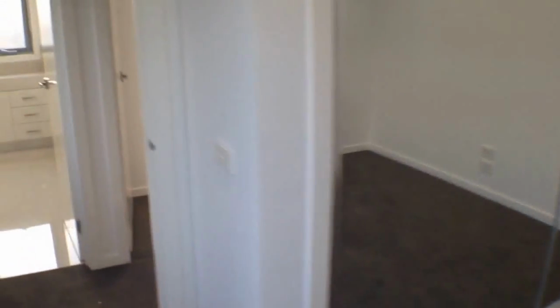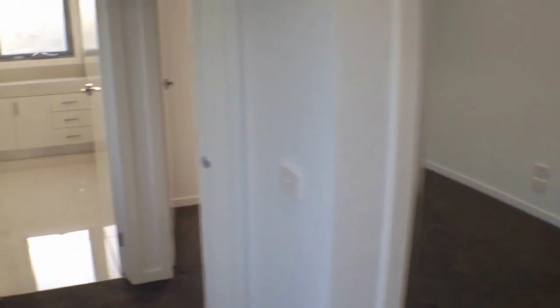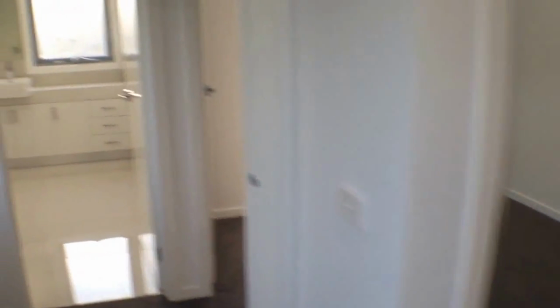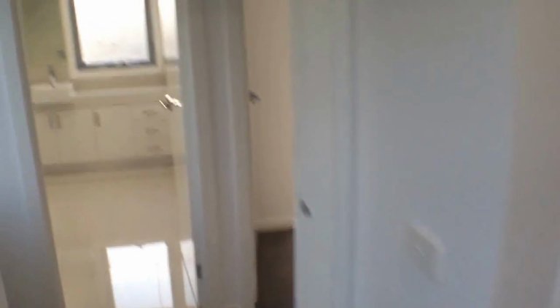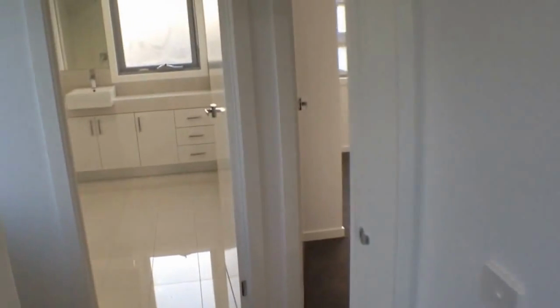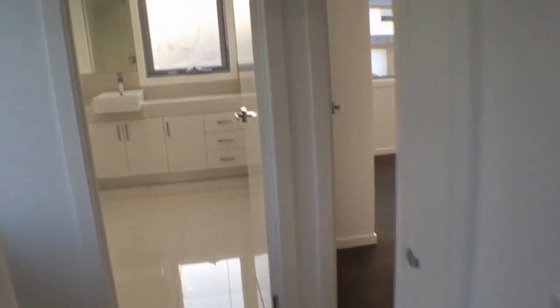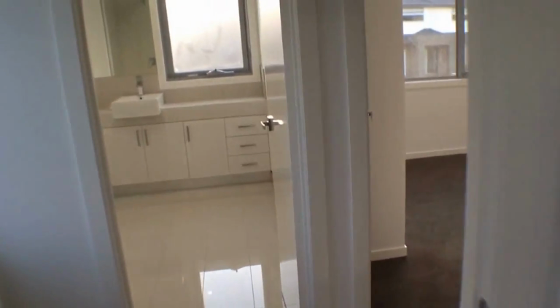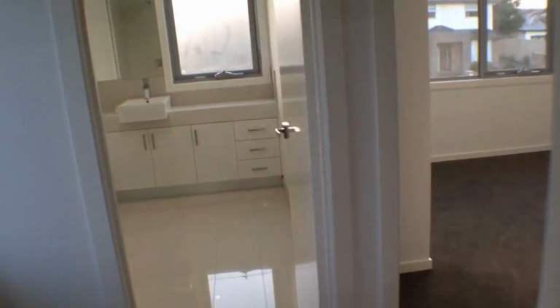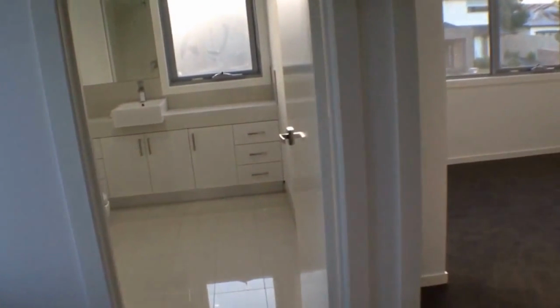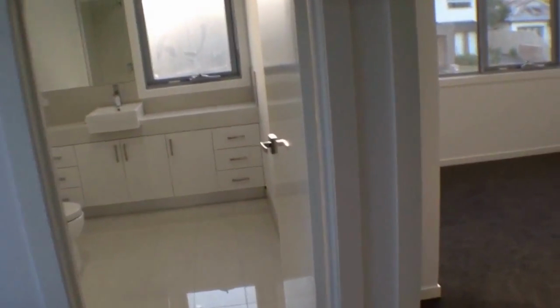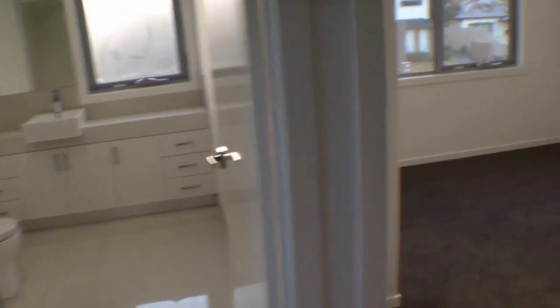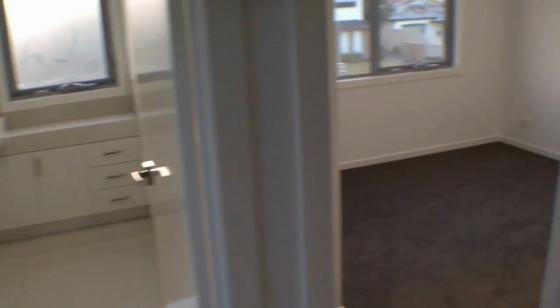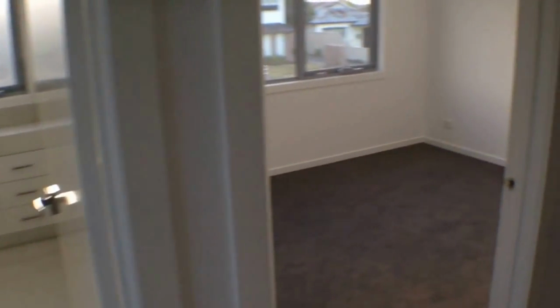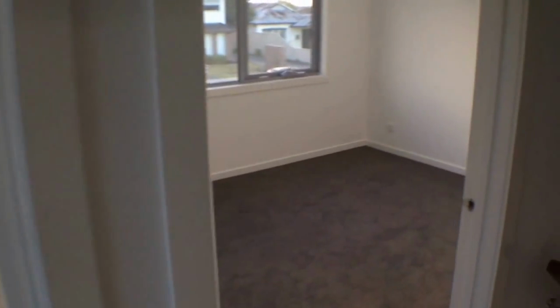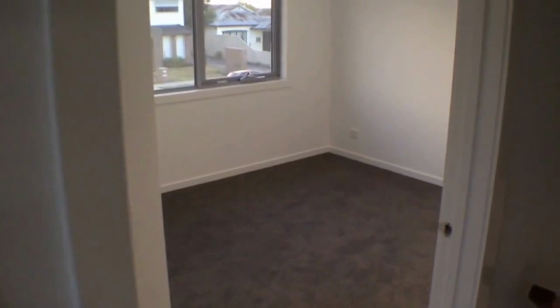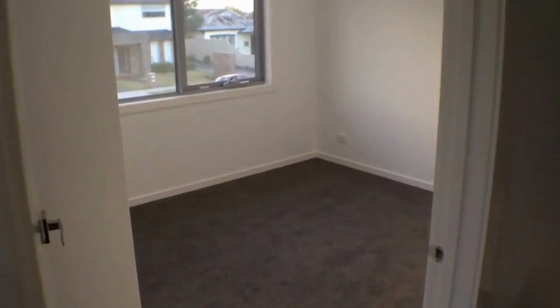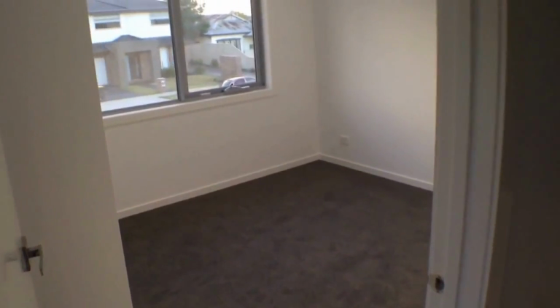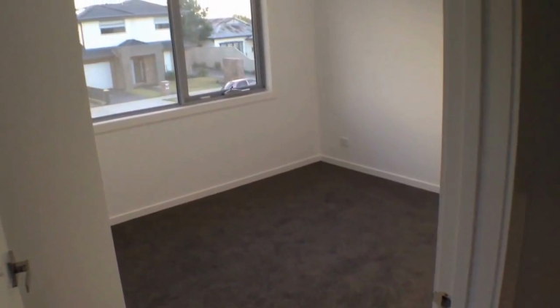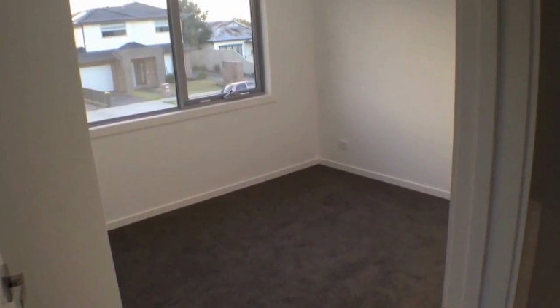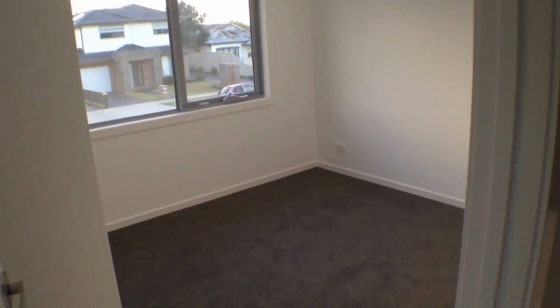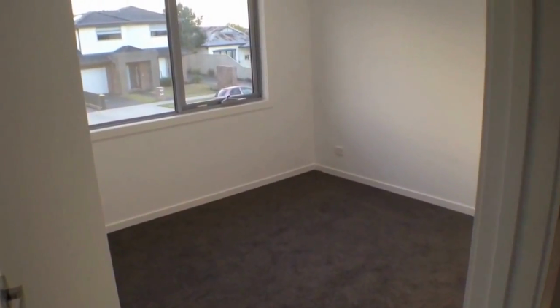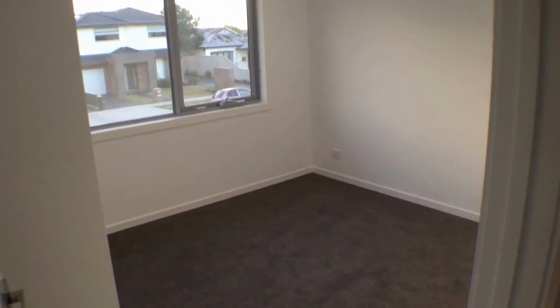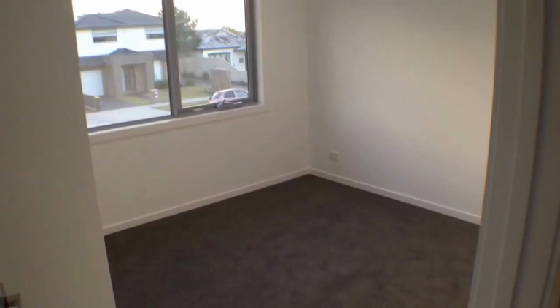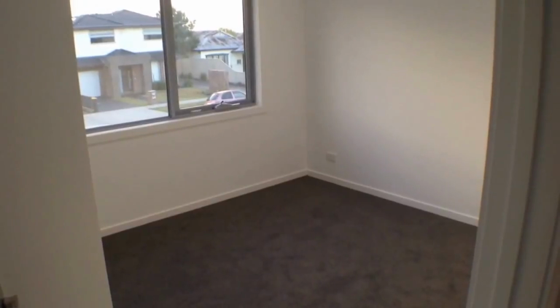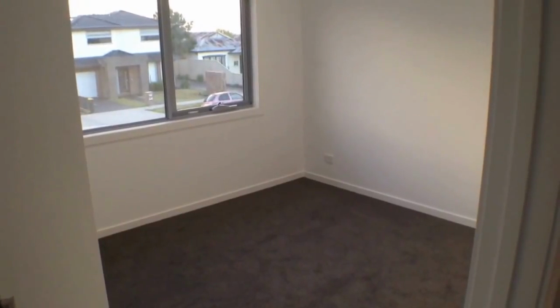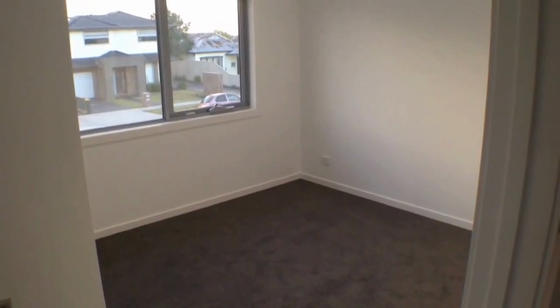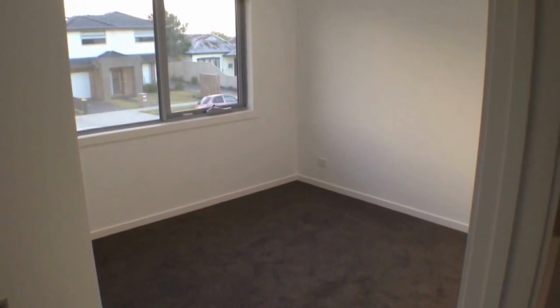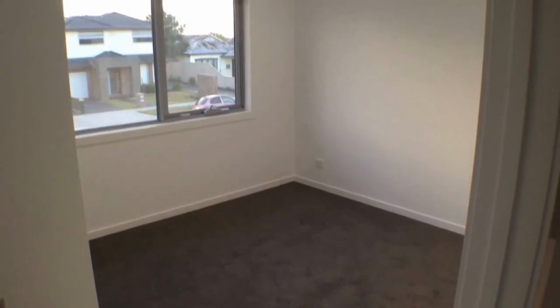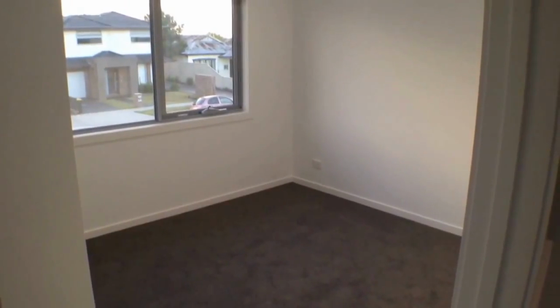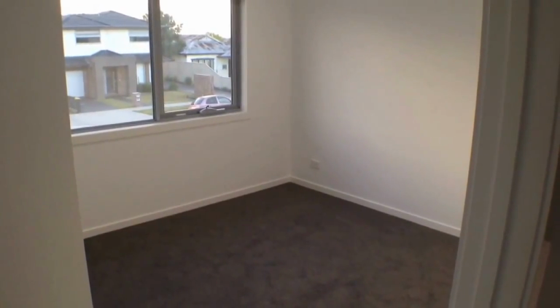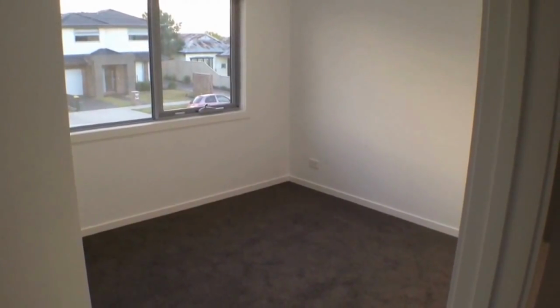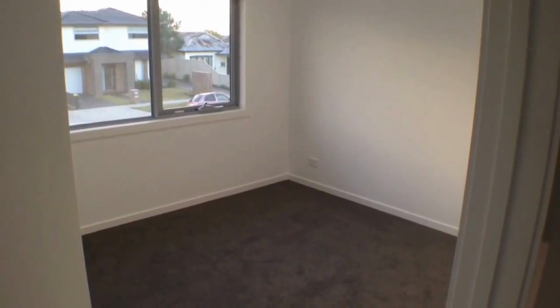If you're interested in having a look at this property, you can contact me using the details following this video and I'll get you through at a time that suits you. My name is Stephen Fitzsimons — thanks for watching.